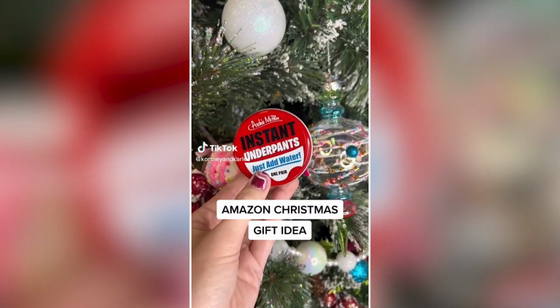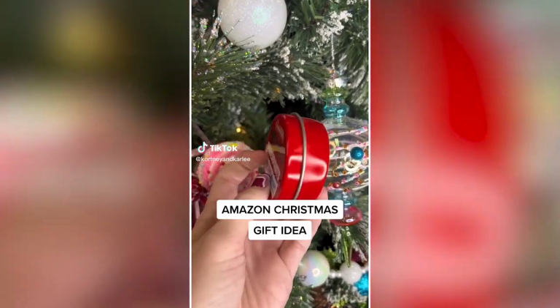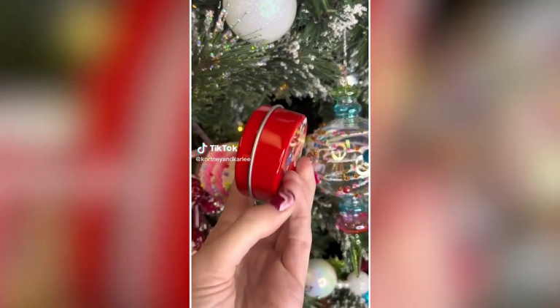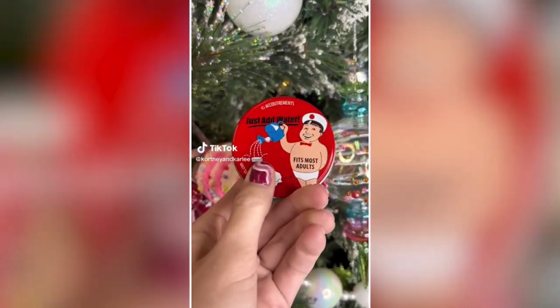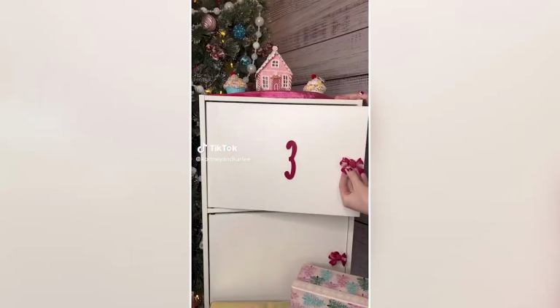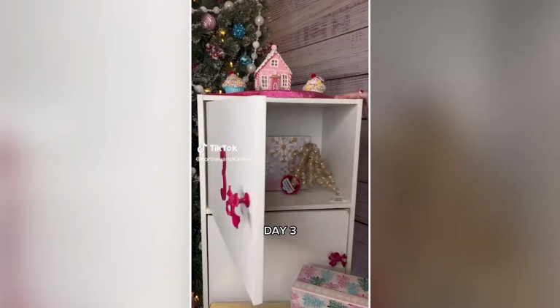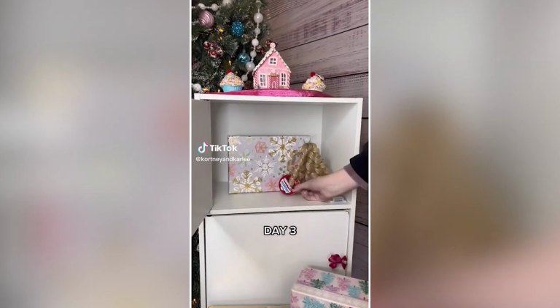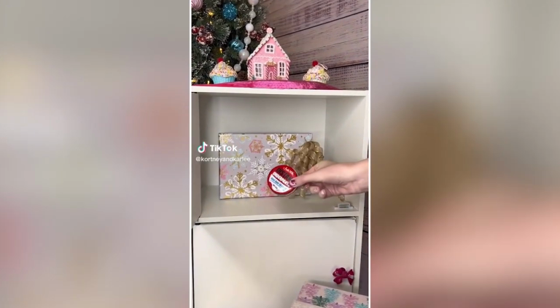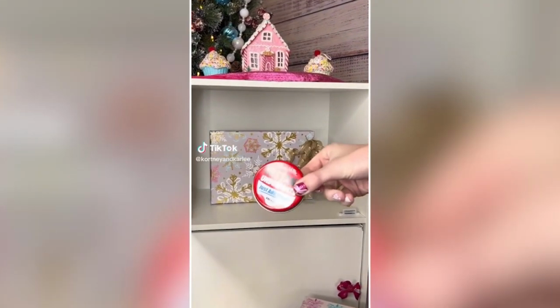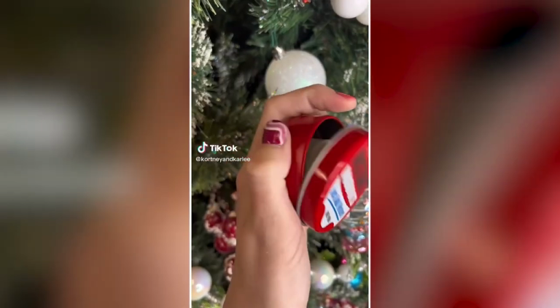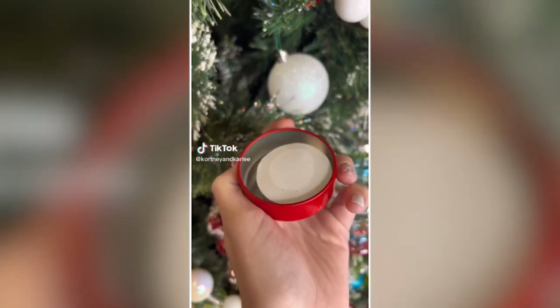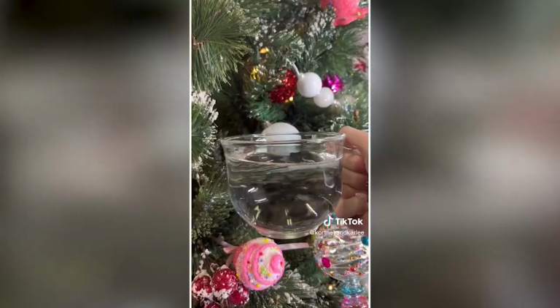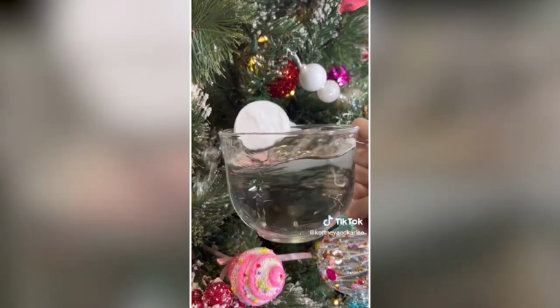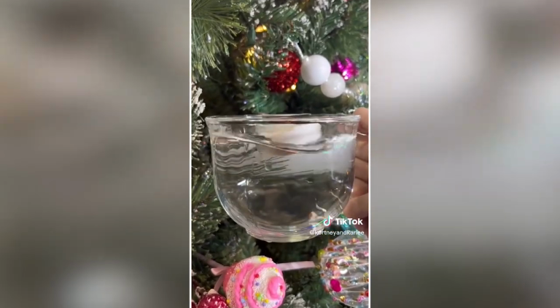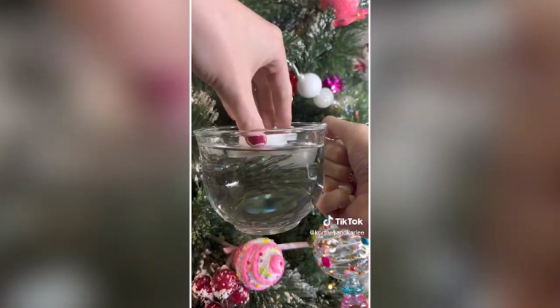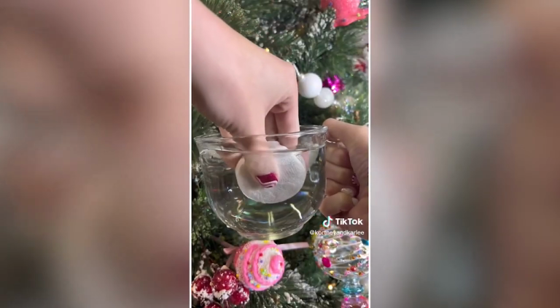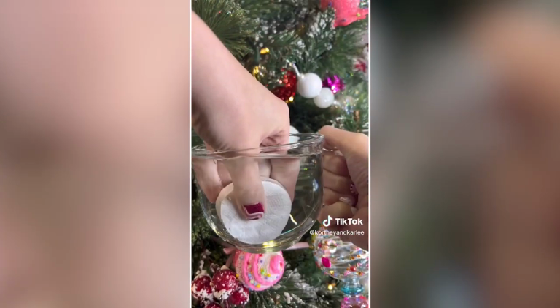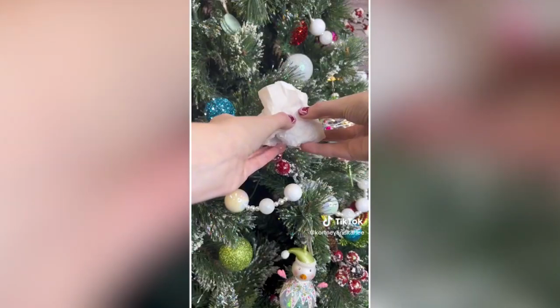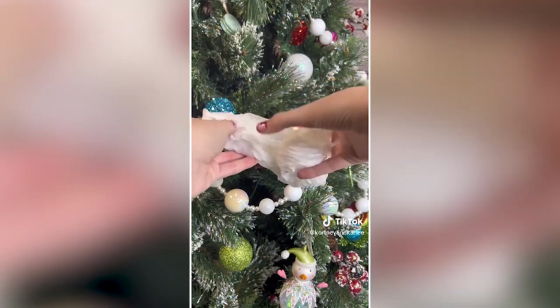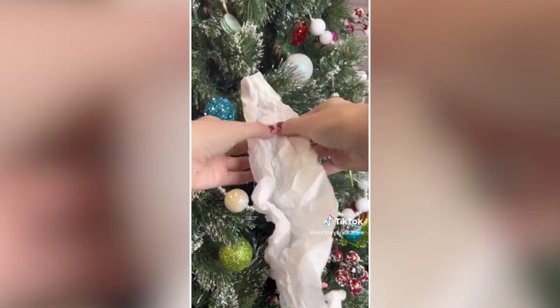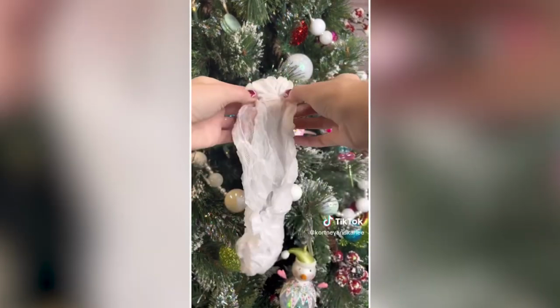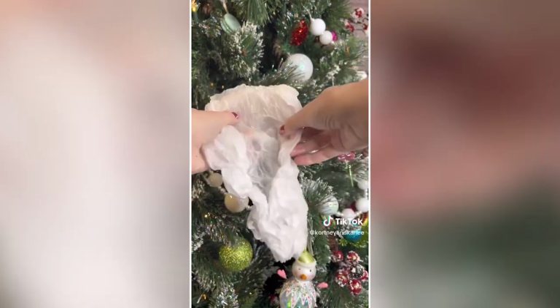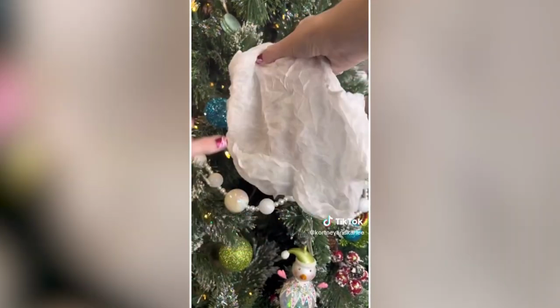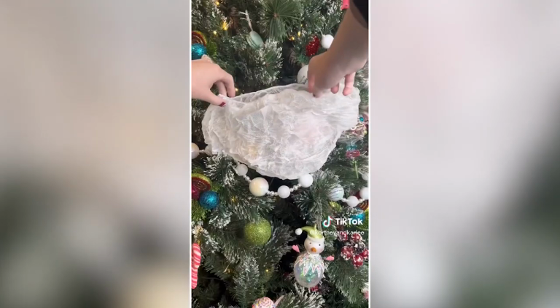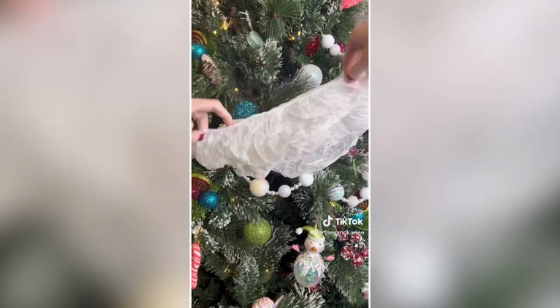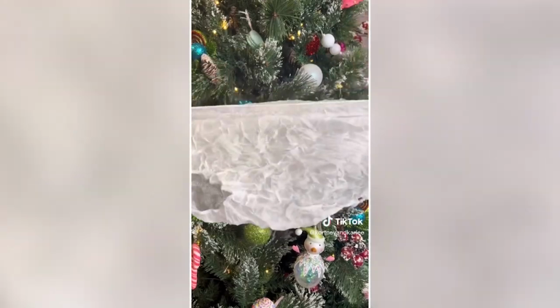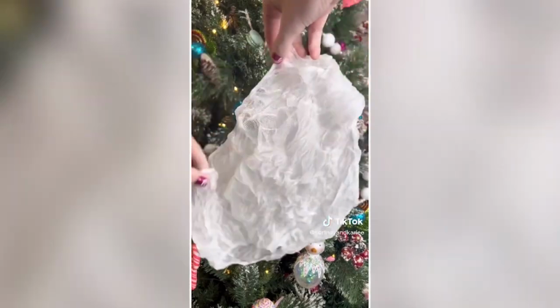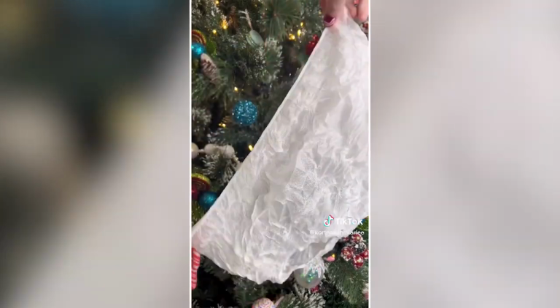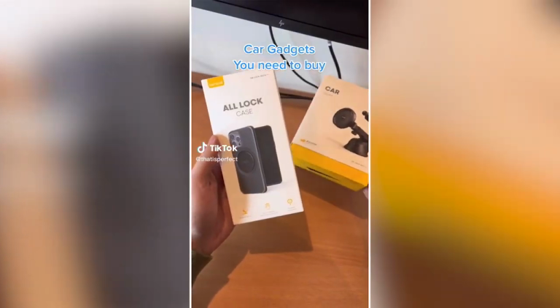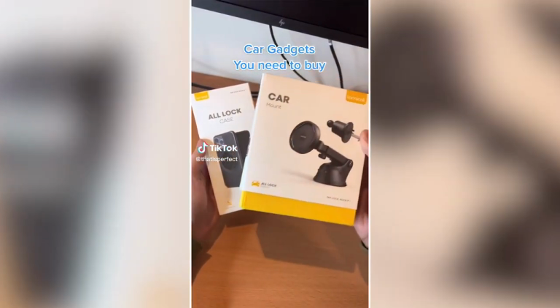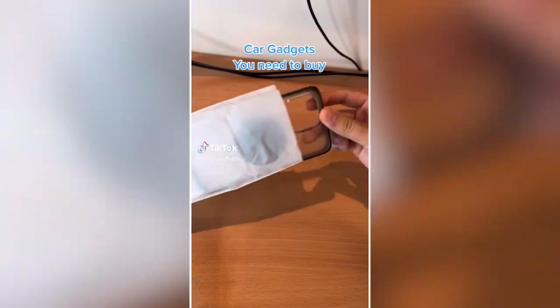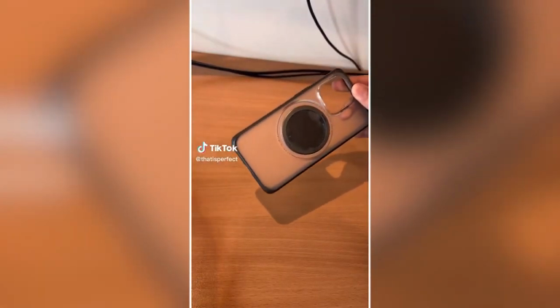Amazon Christmas gift idea. When you don't know what to get someone, just get them some instant underpants. Put them in water and watch the magic happen — a perfect way to make someone laugh on Christmas morning. I think everyone needs a pair of these emergency undies.